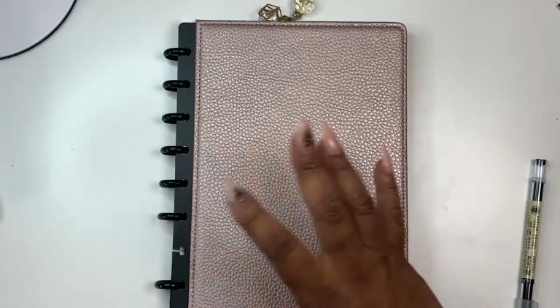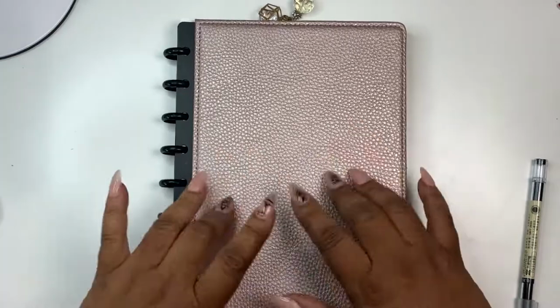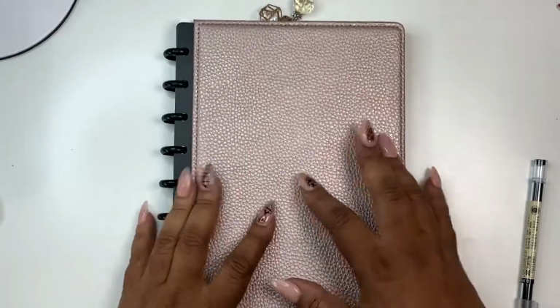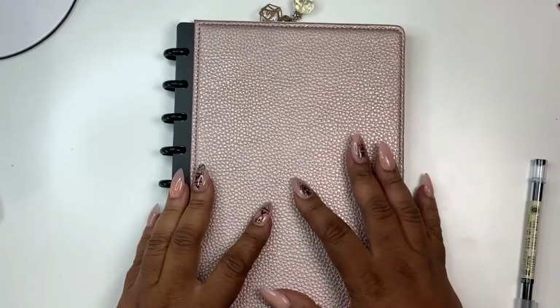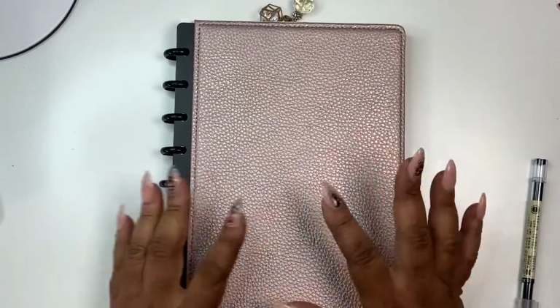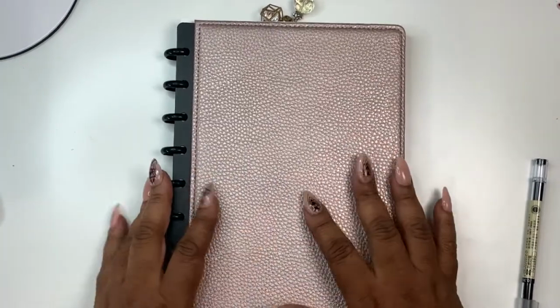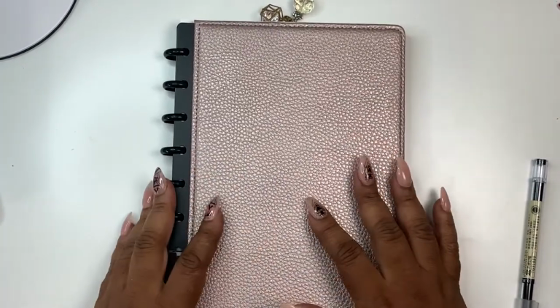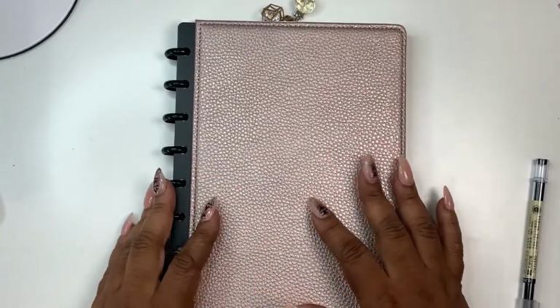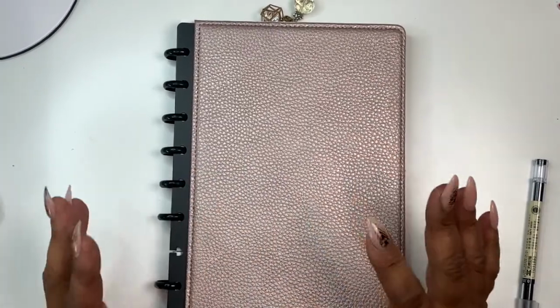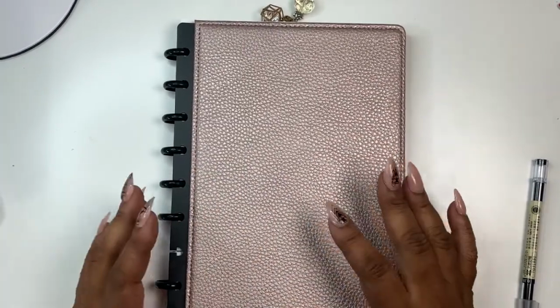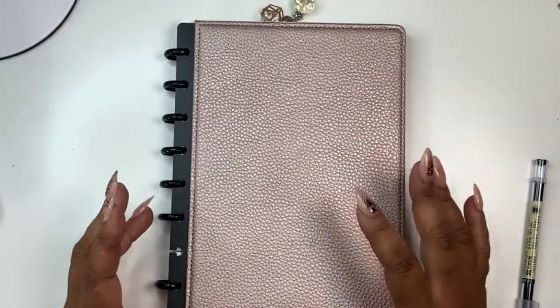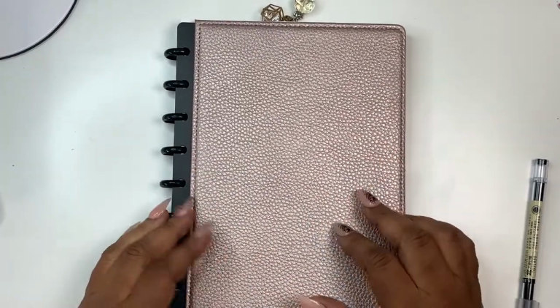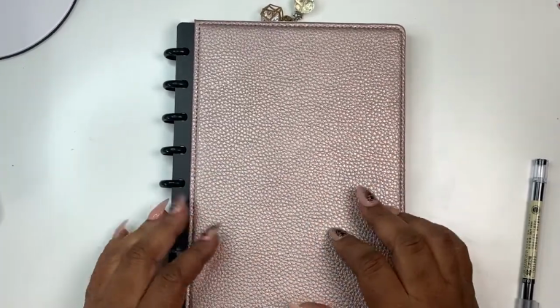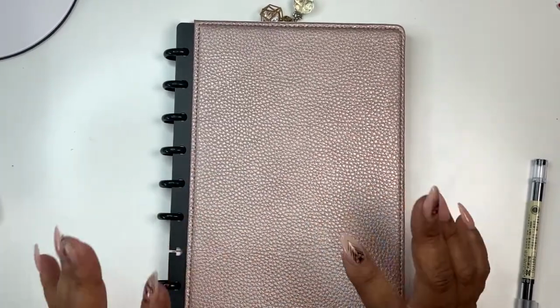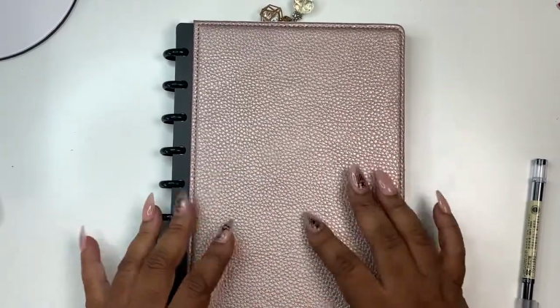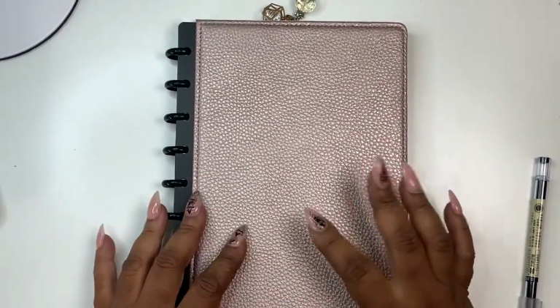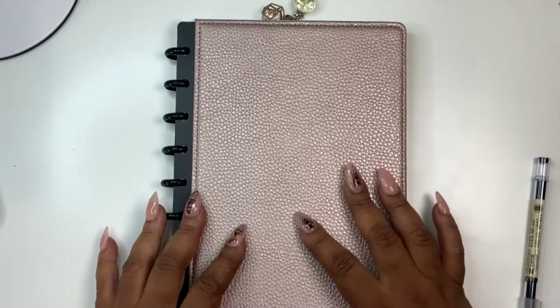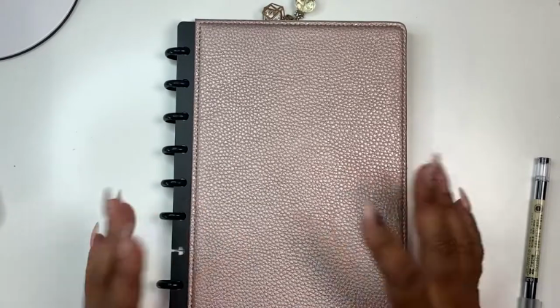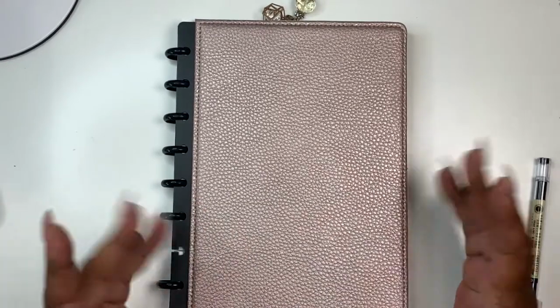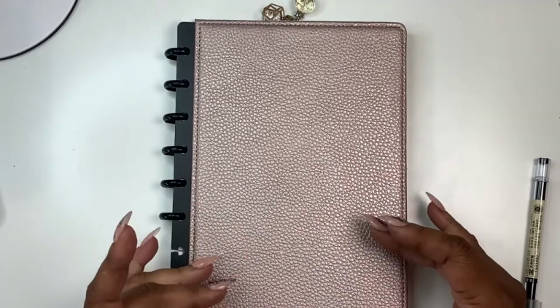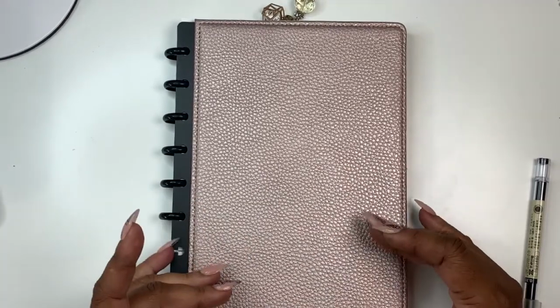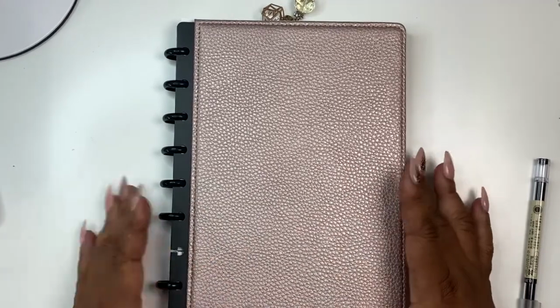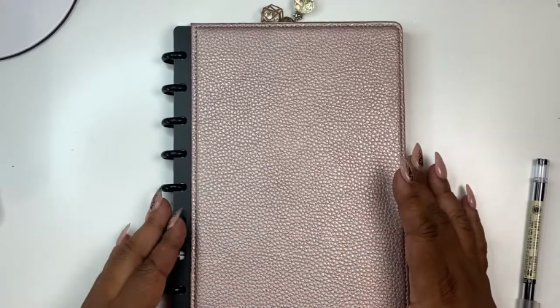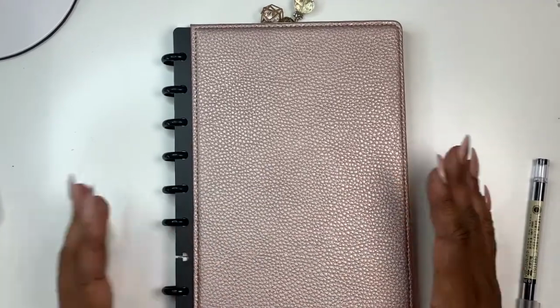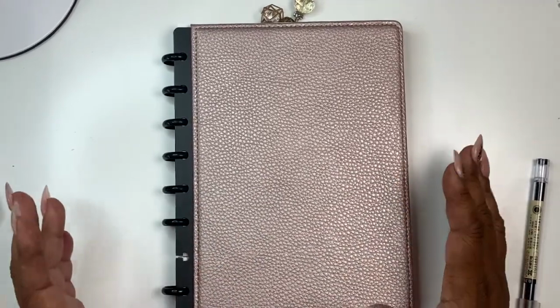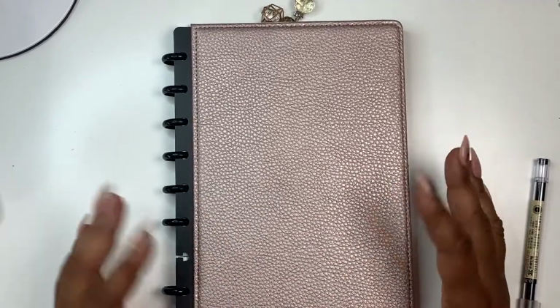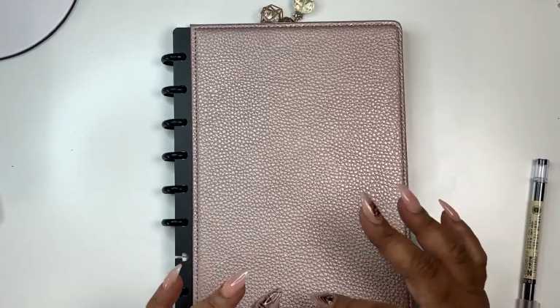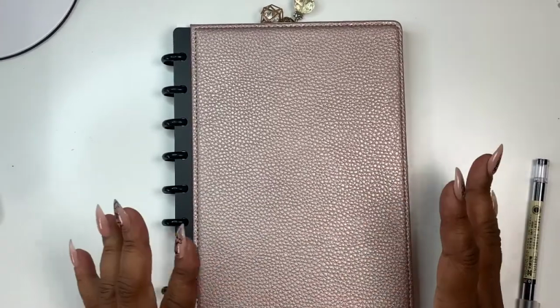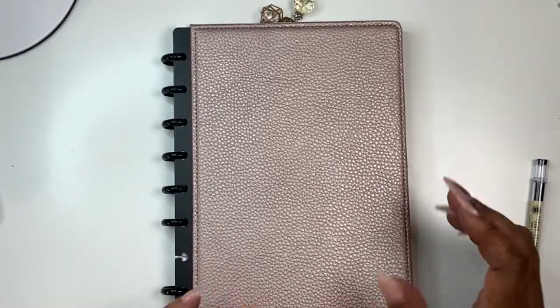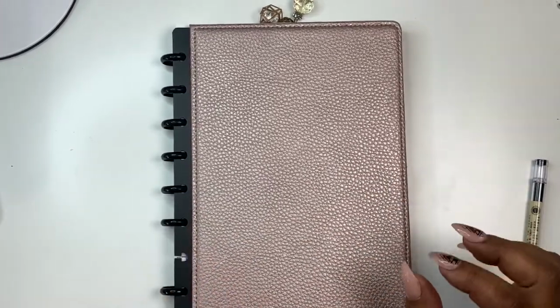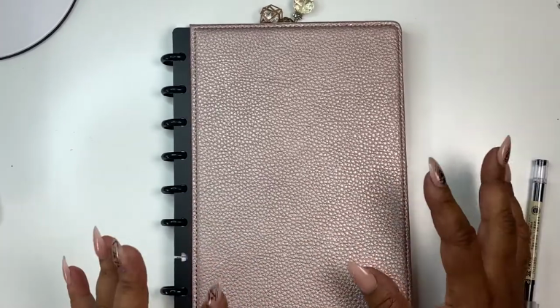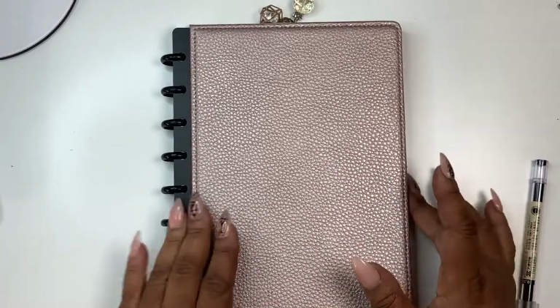Hey everyone, welcome to Money Mondays. I'm Yoshida and this is Norris Cove. You guys, it's Money Mondays.